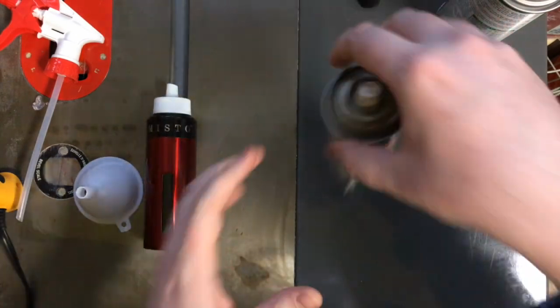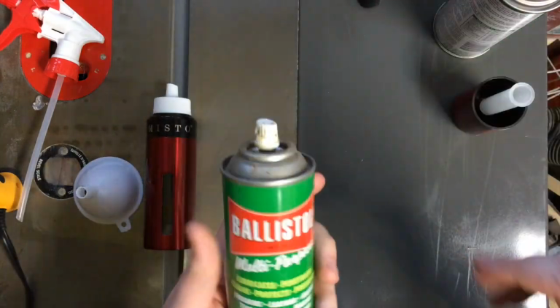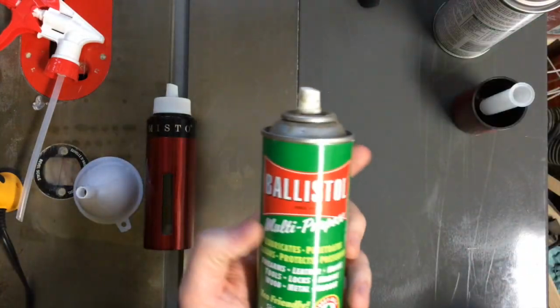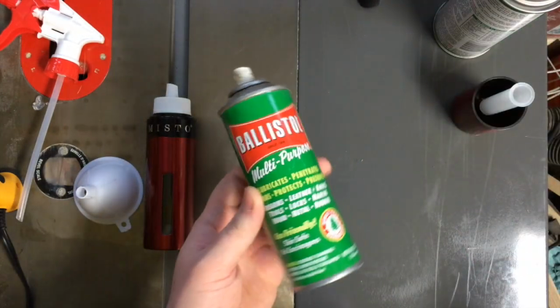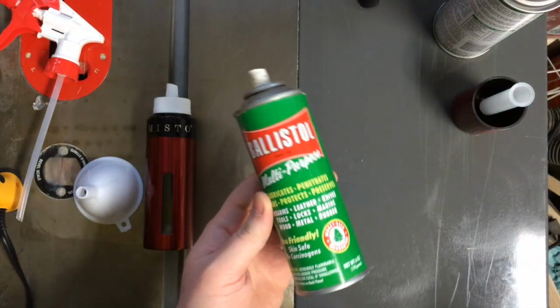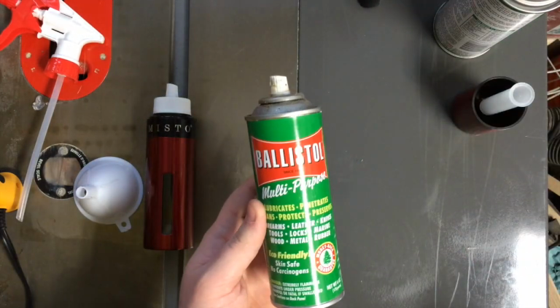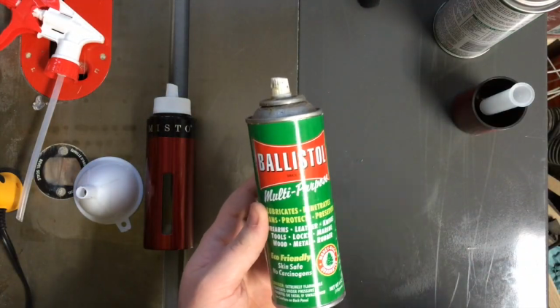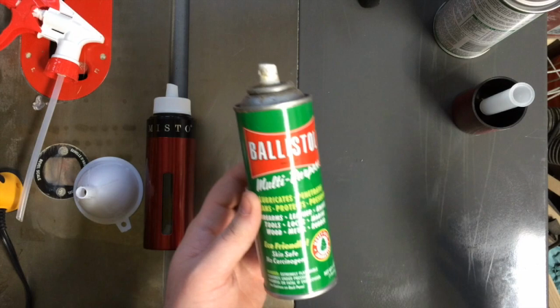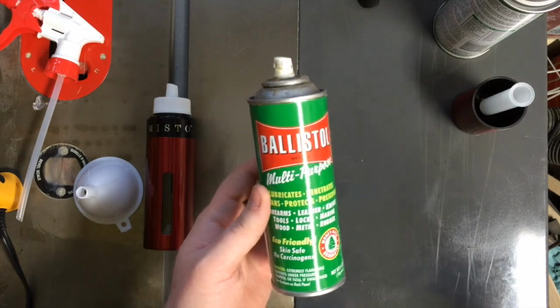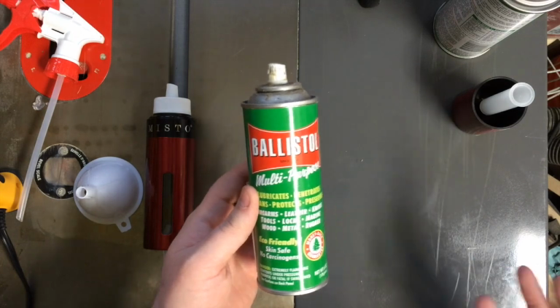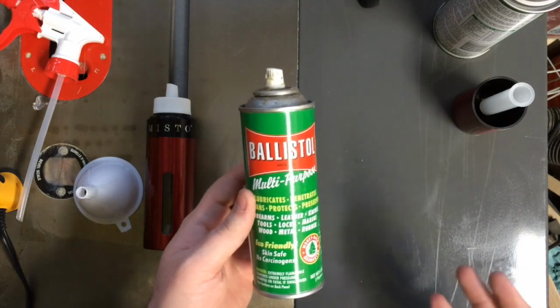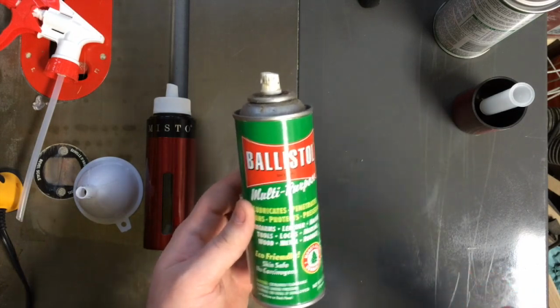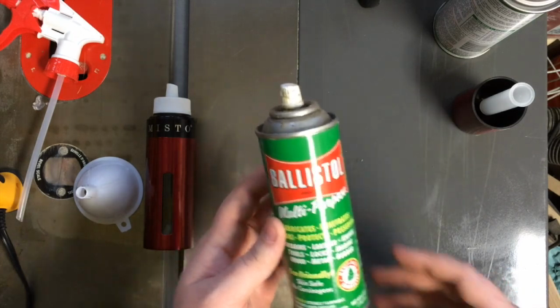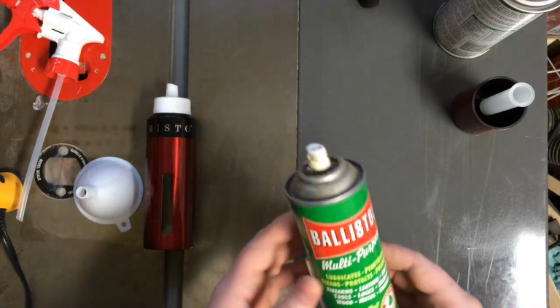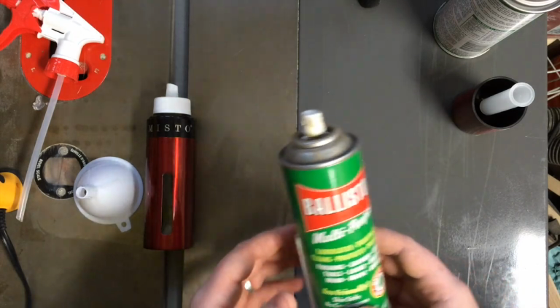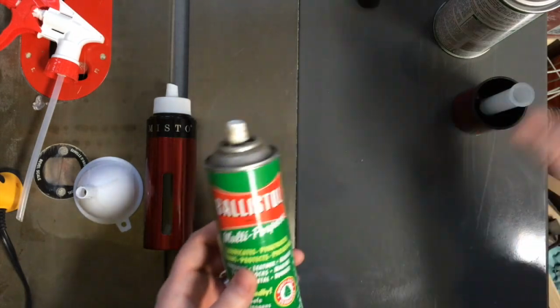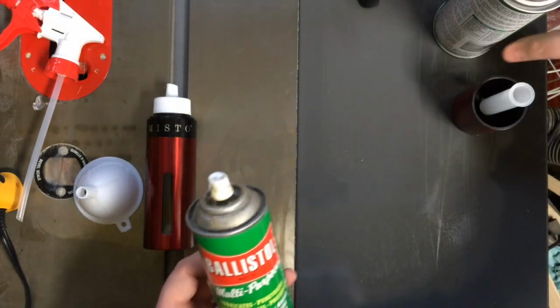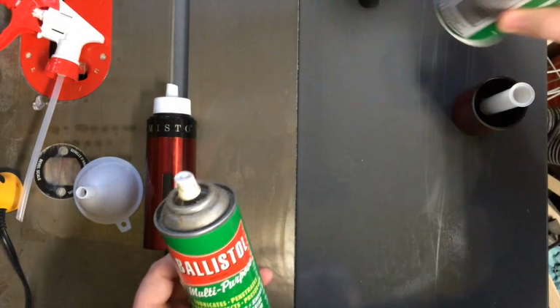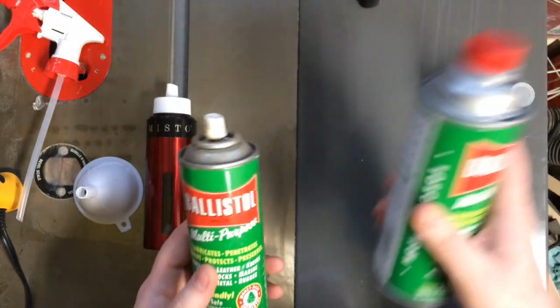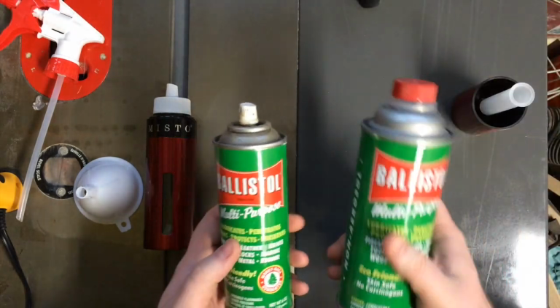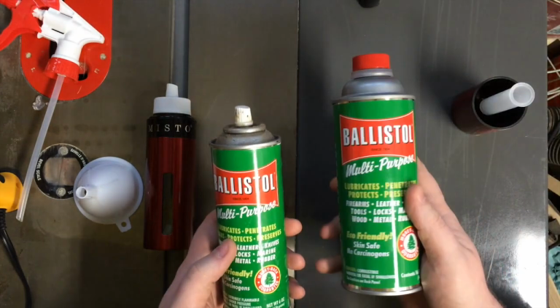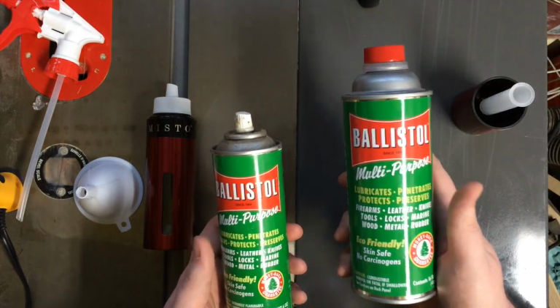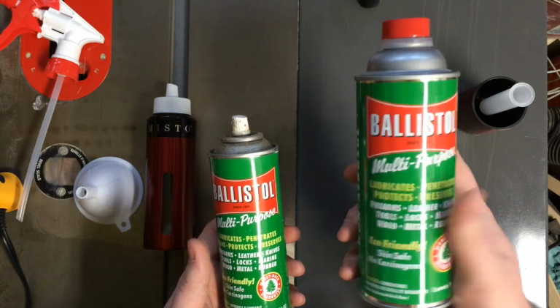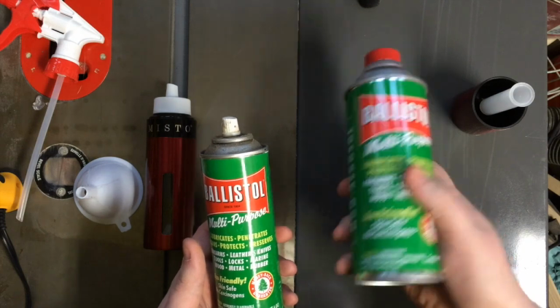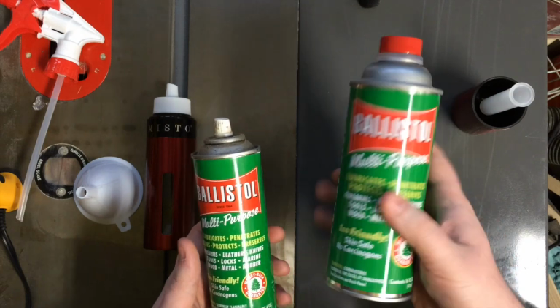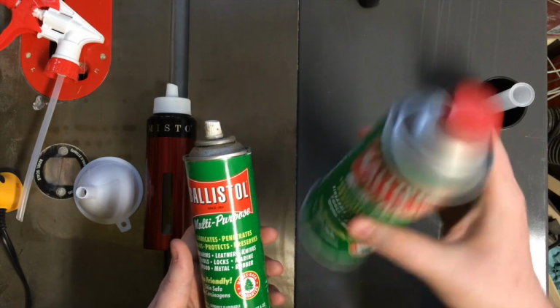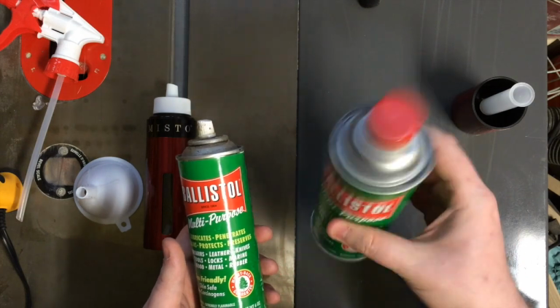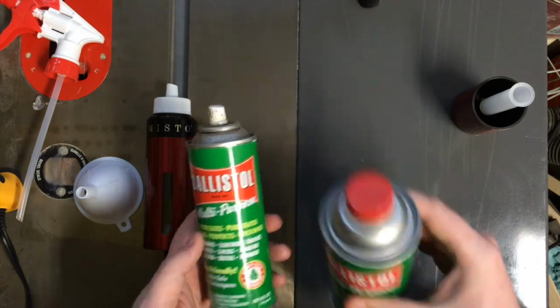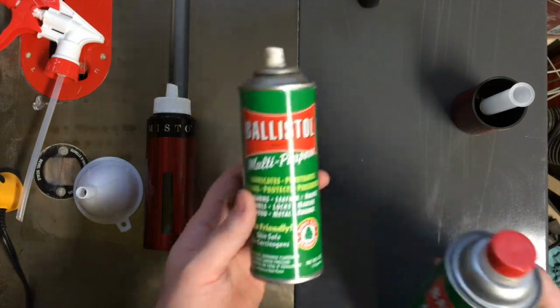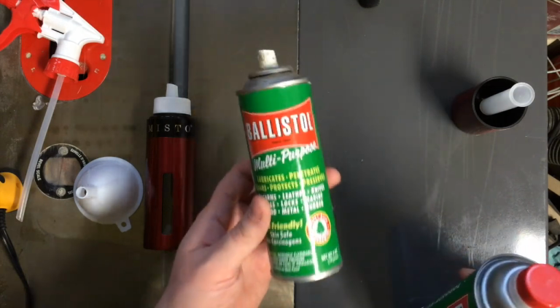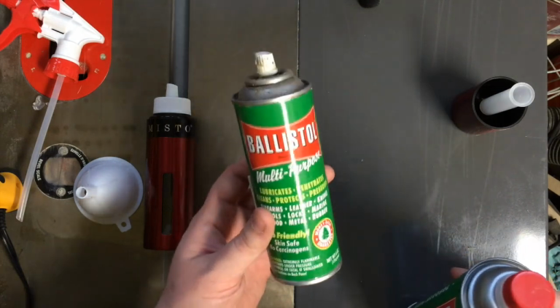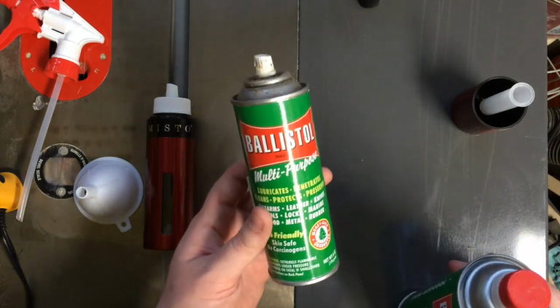I love Ballistol. It's a great product — if you don't know what it is, look it up. You can get it in one of two ways: you can get it in a liquid form, or you can get it in an aerosol can.